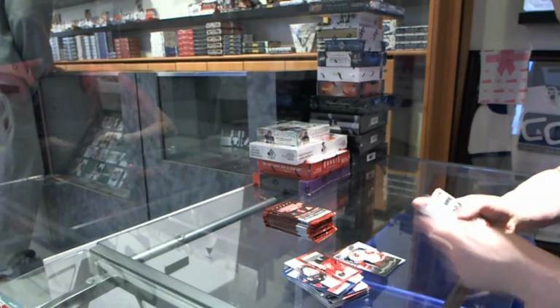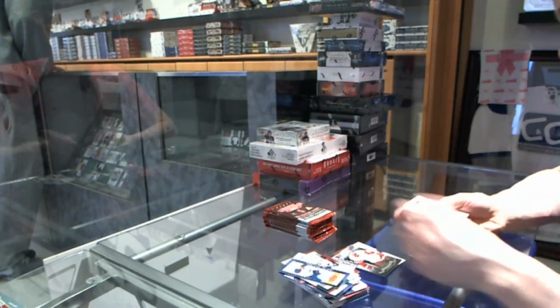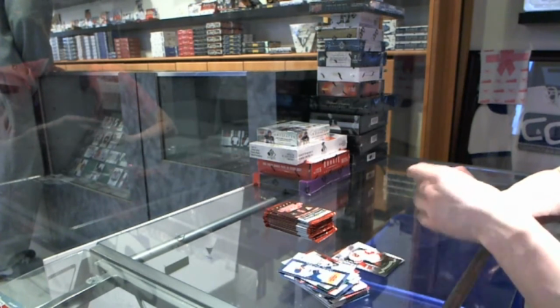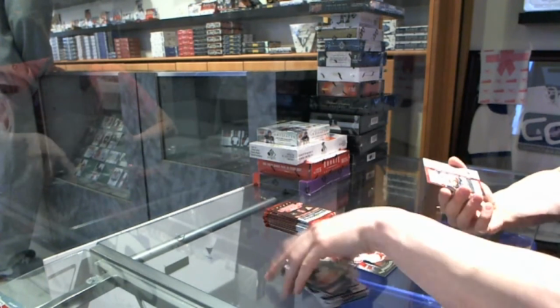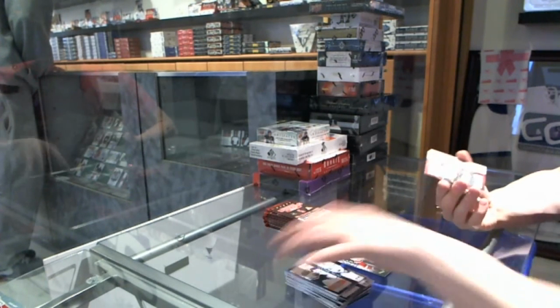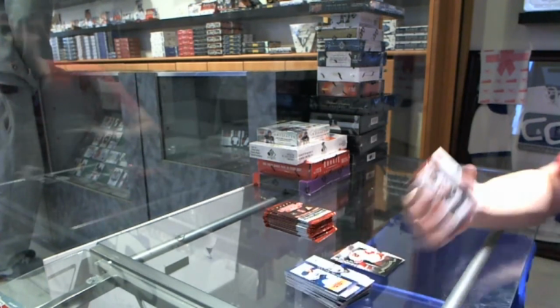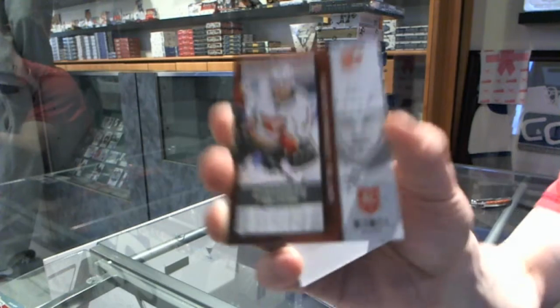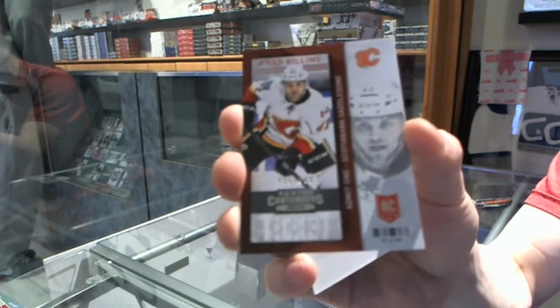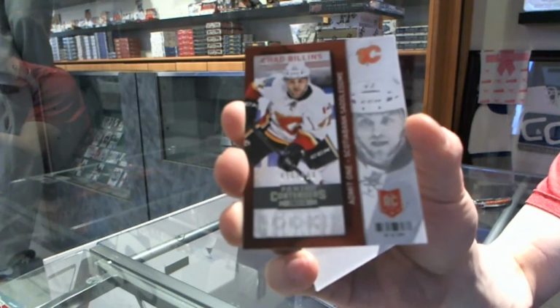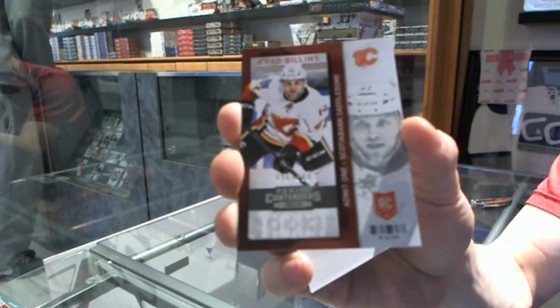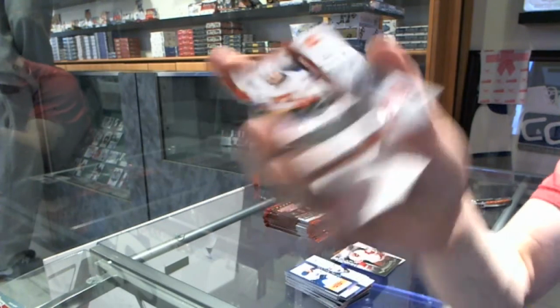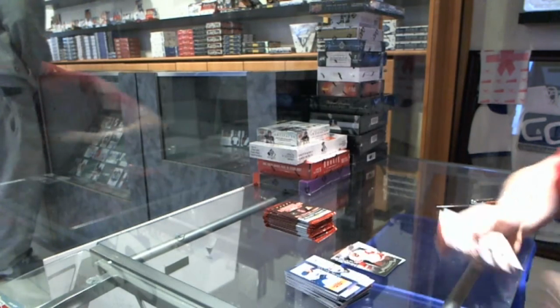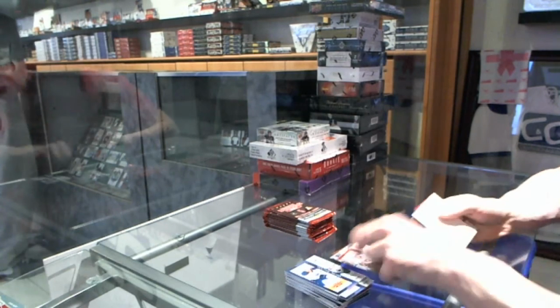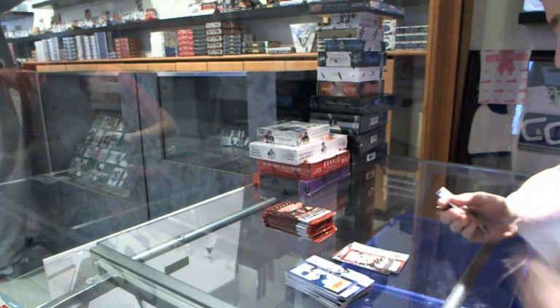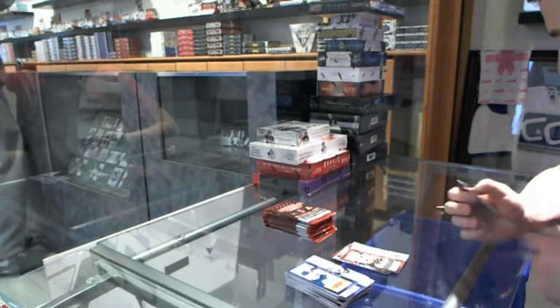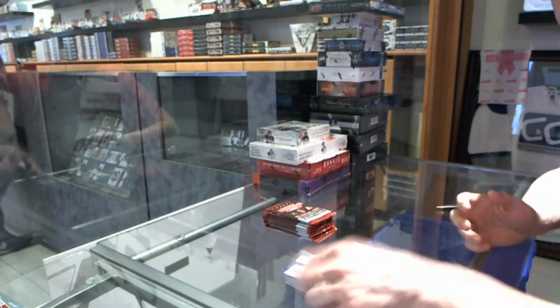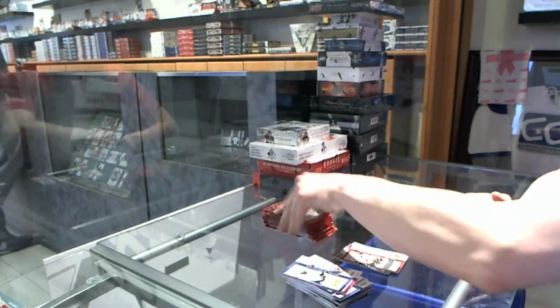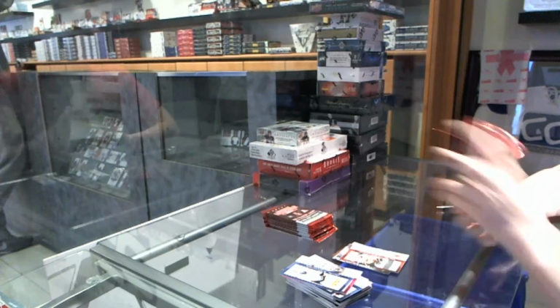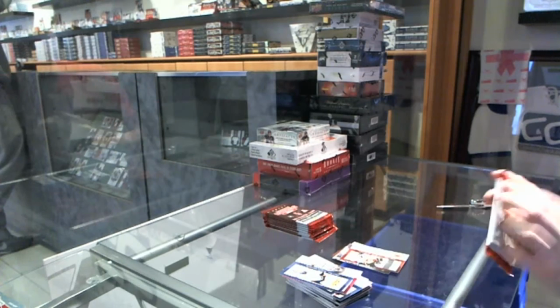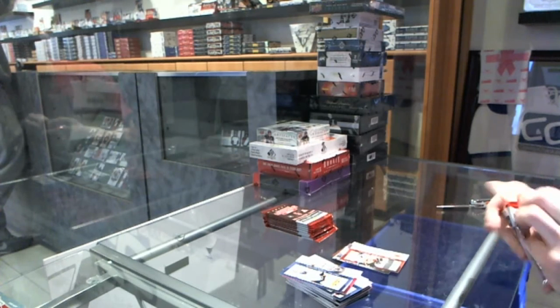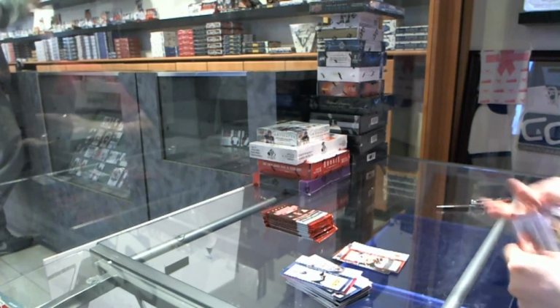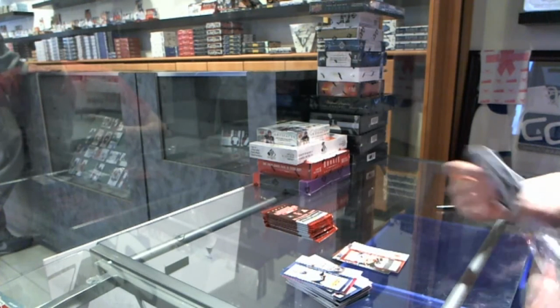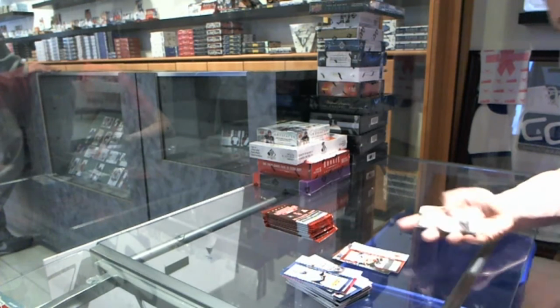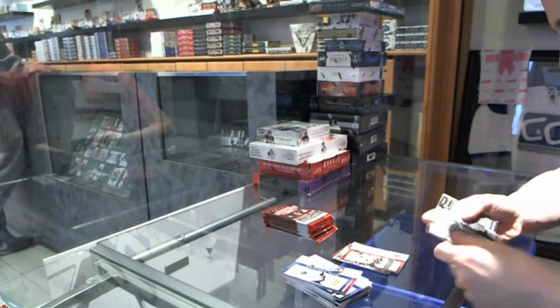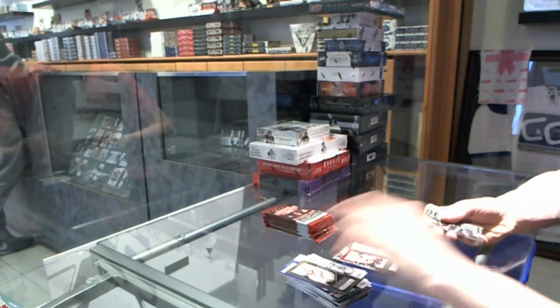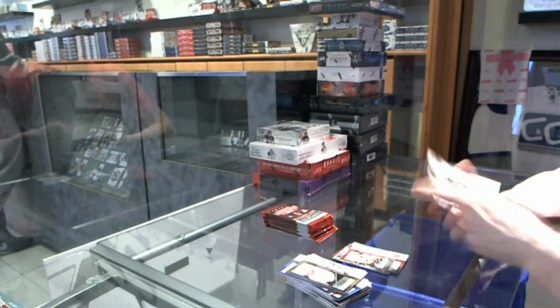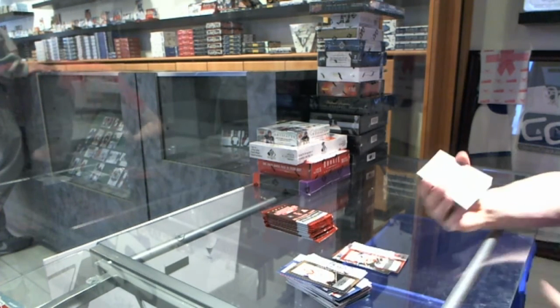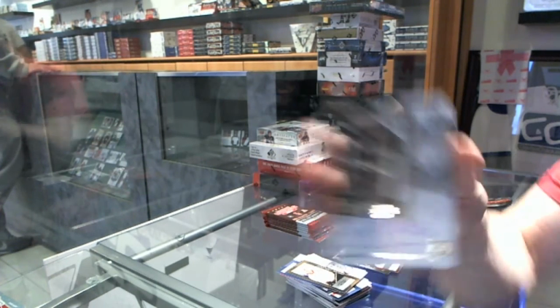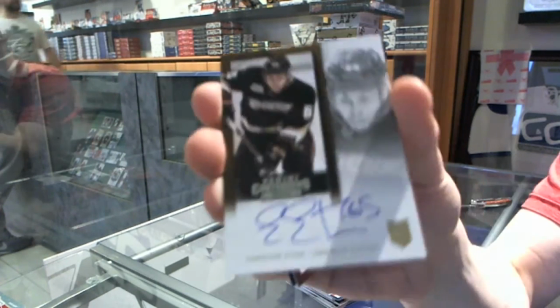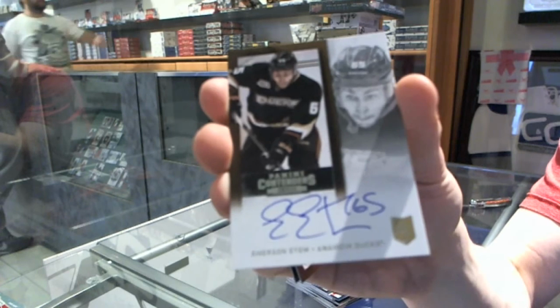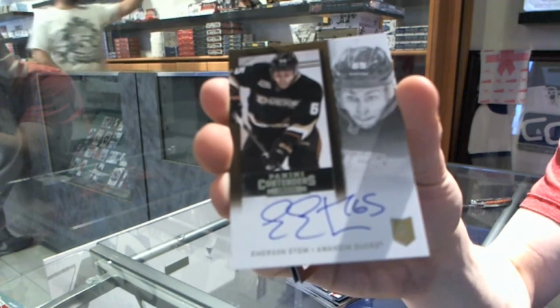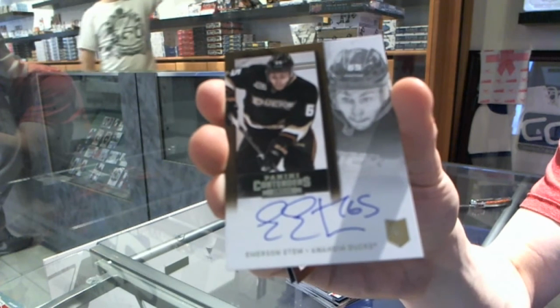We've got a rookie numbered to 600 for the Calgary Flames, Chad Billings. Rookie autograph for the Anaheim Ducks, Emerson Etem.